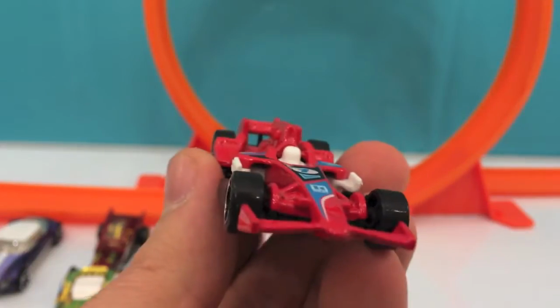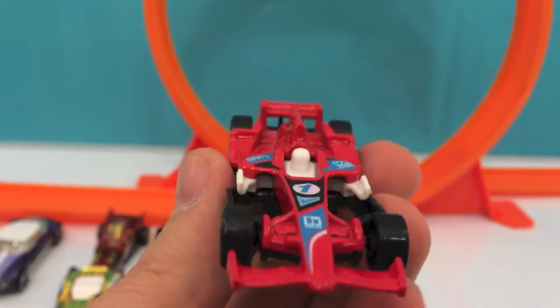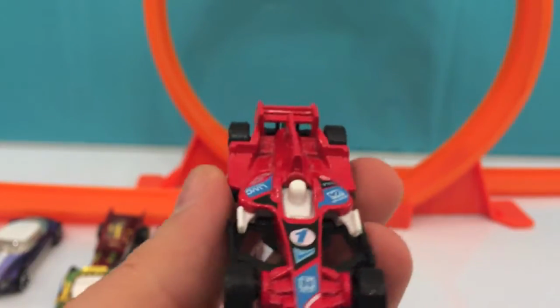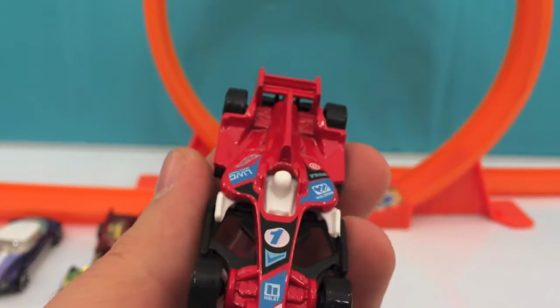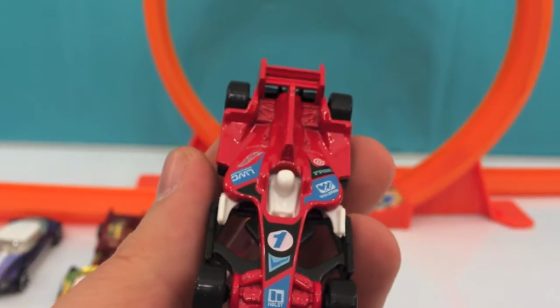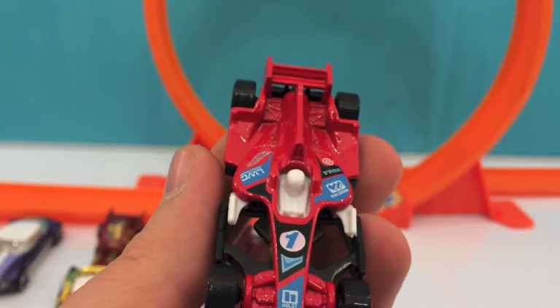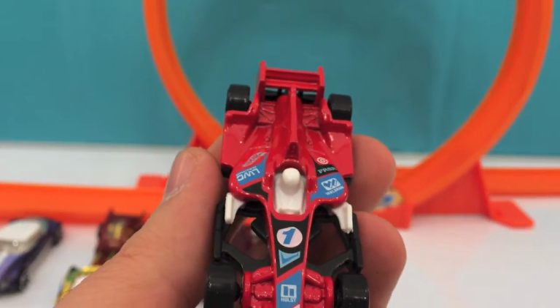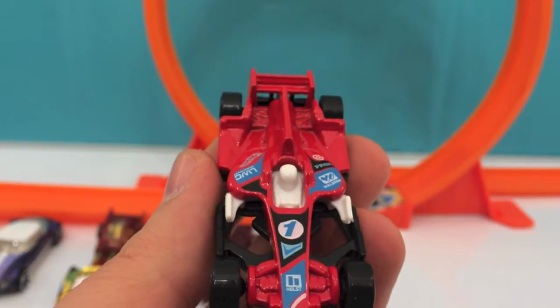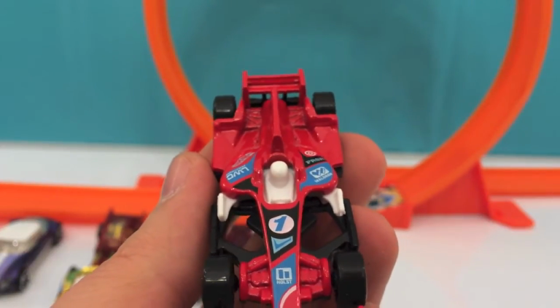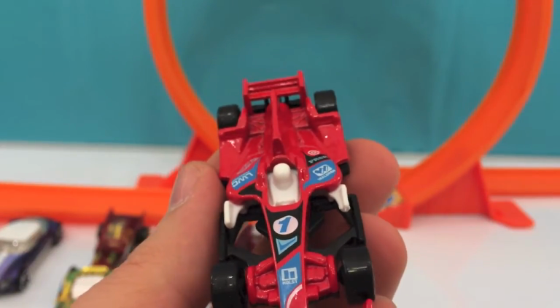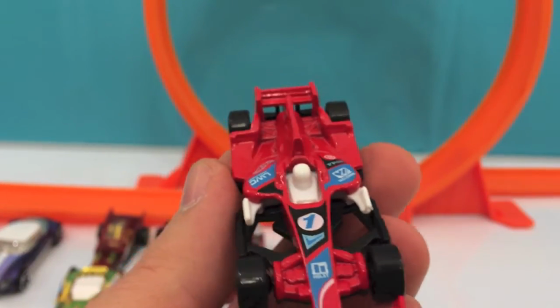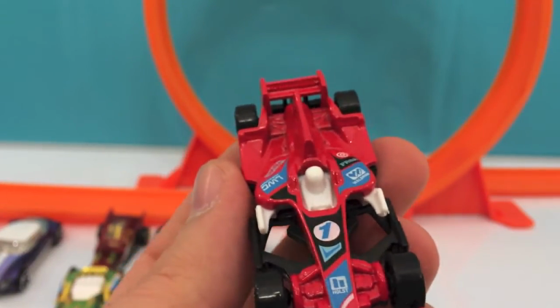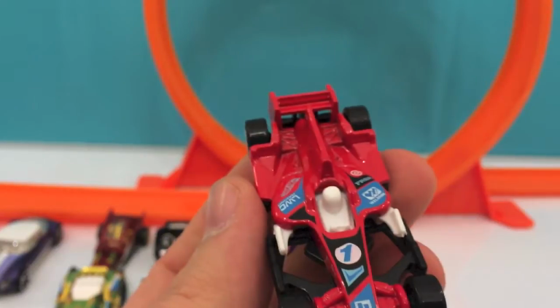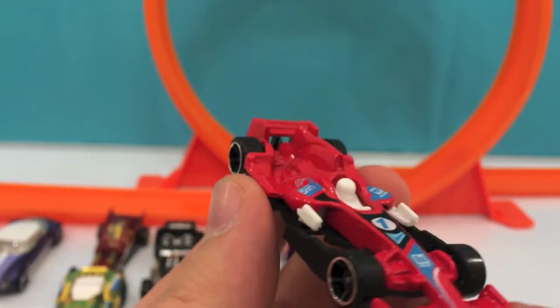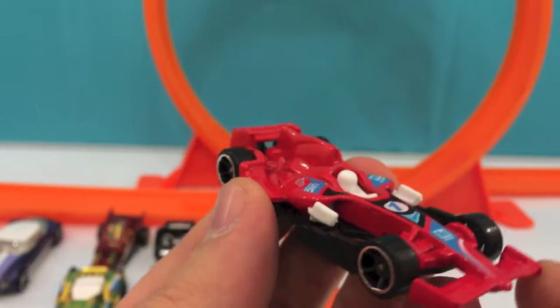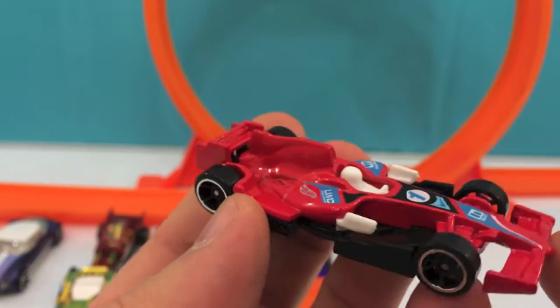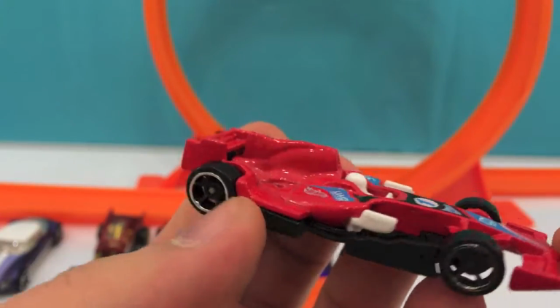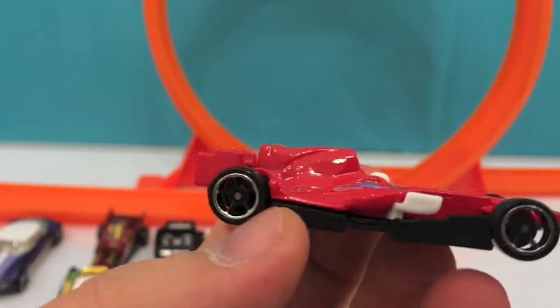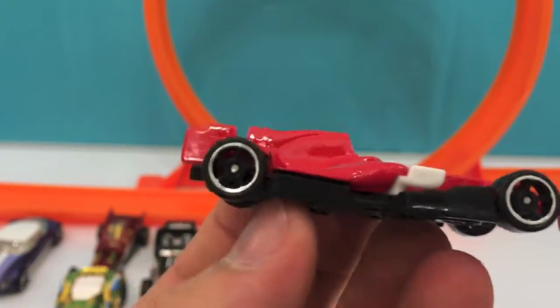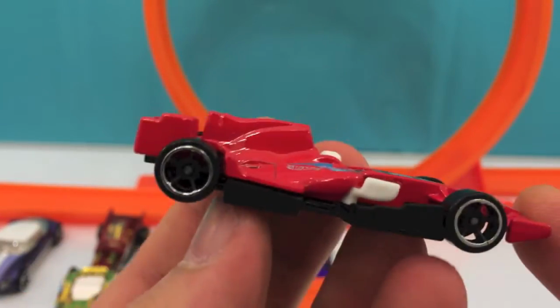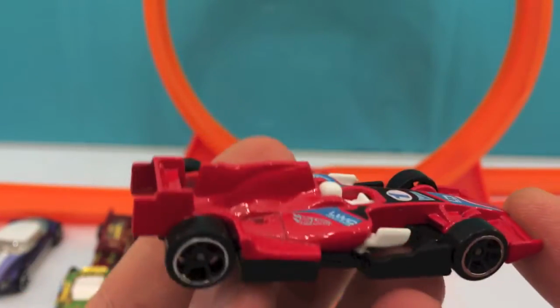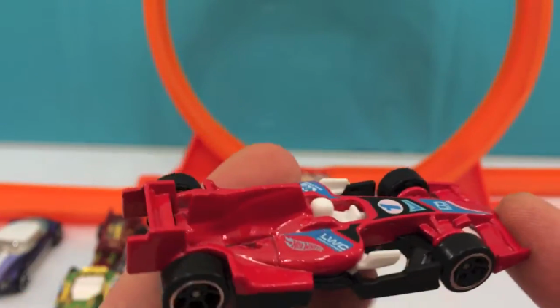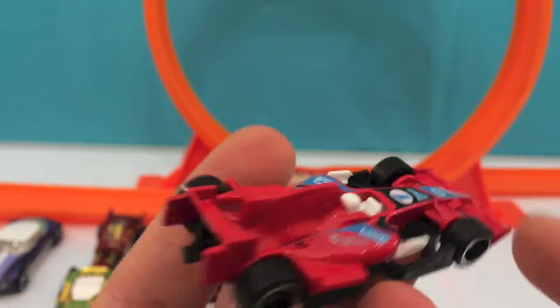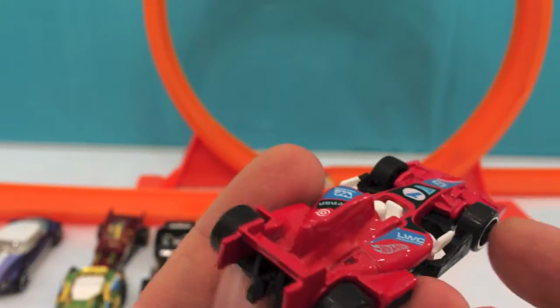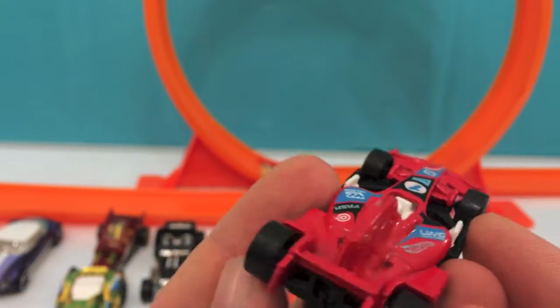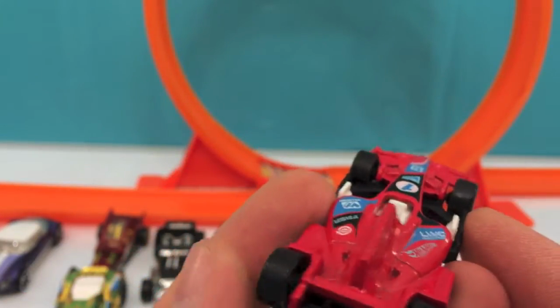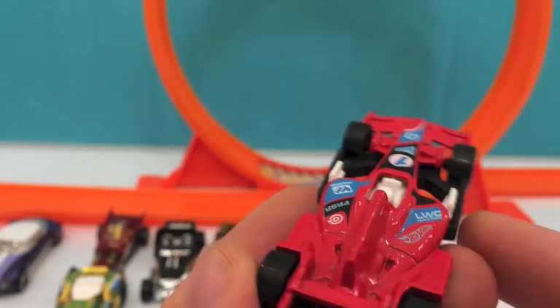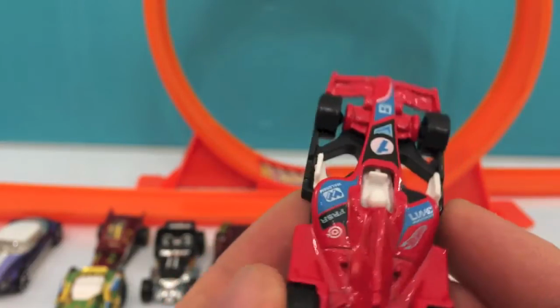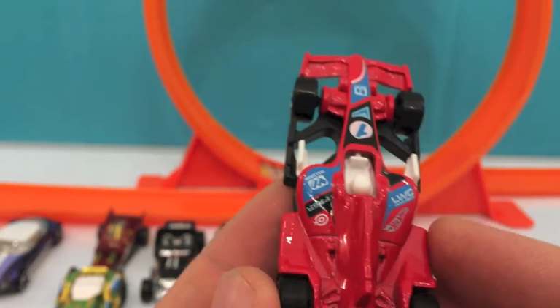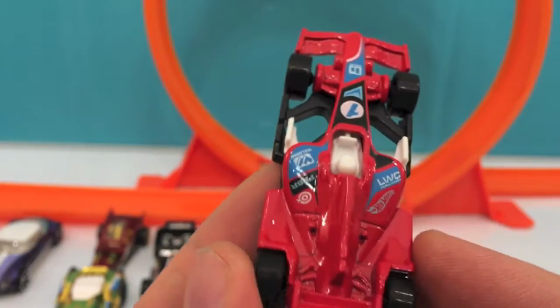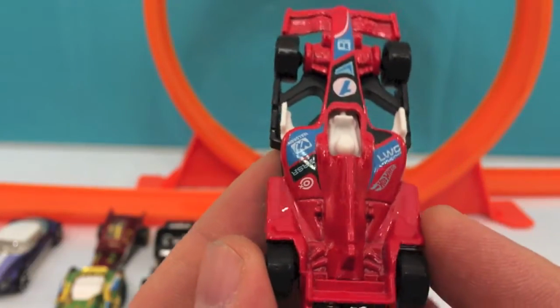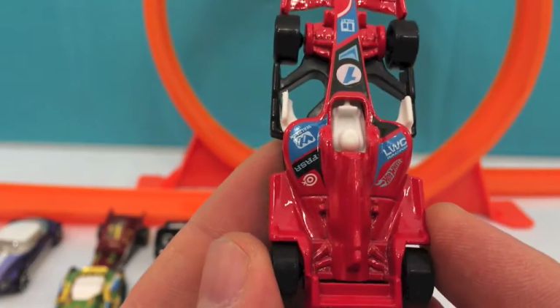Next one is a Formula One car. It's red and black and it looks very nice.